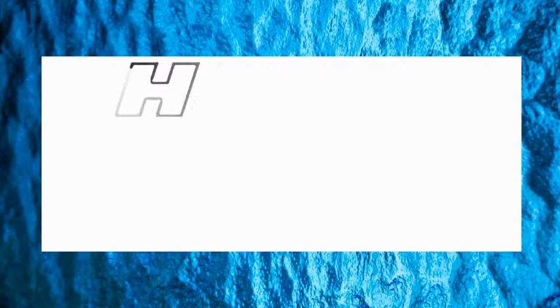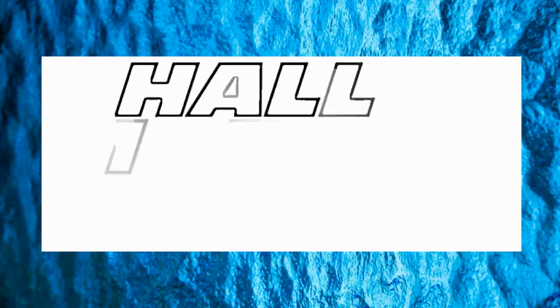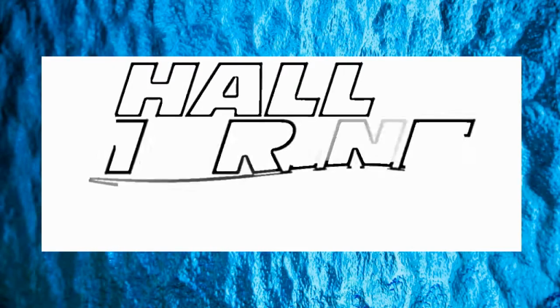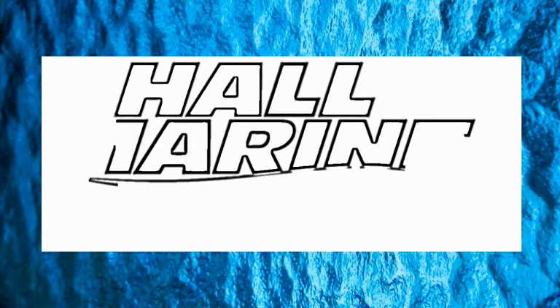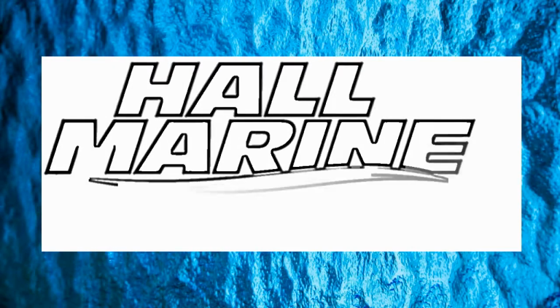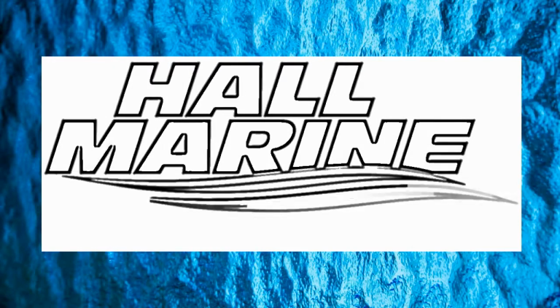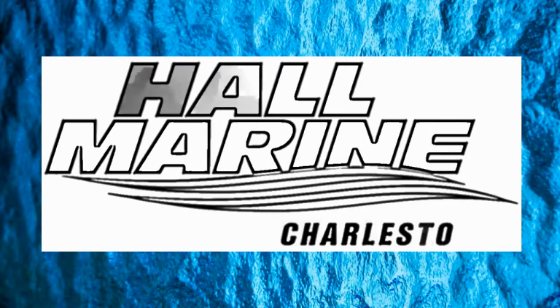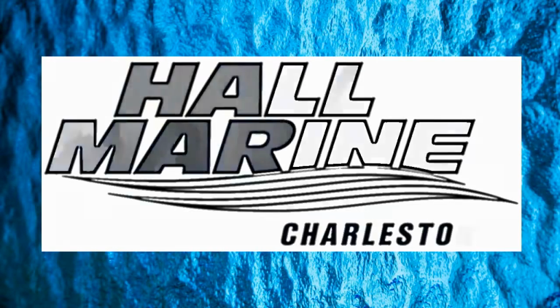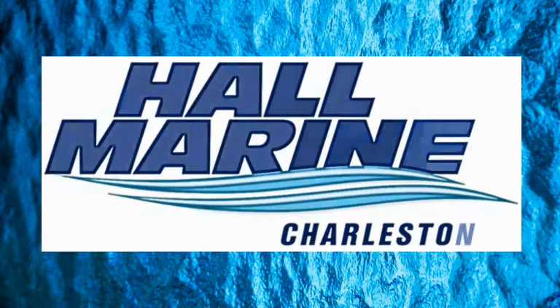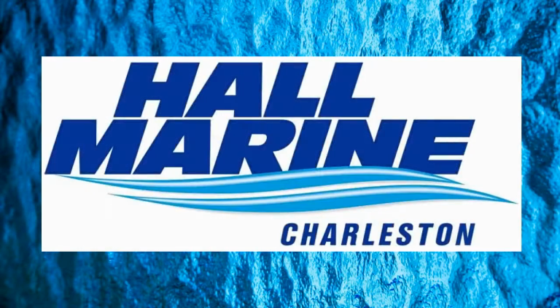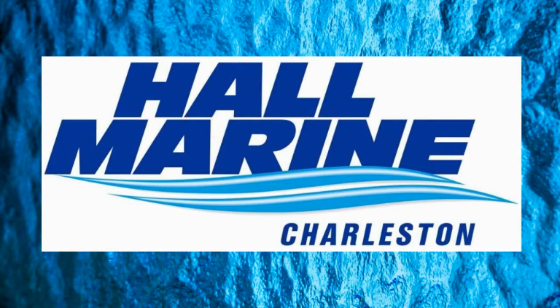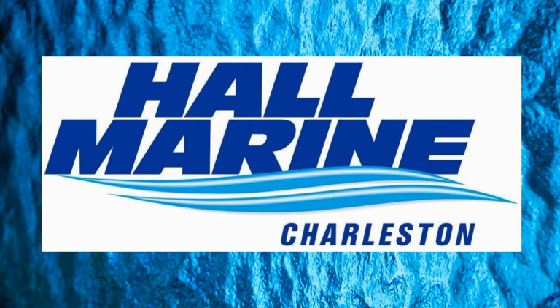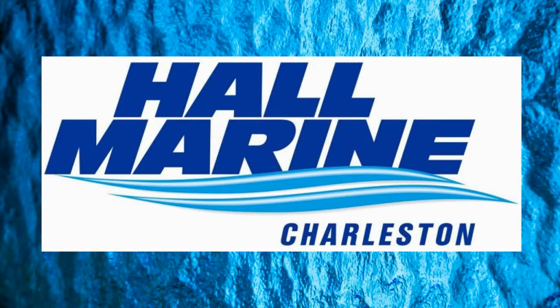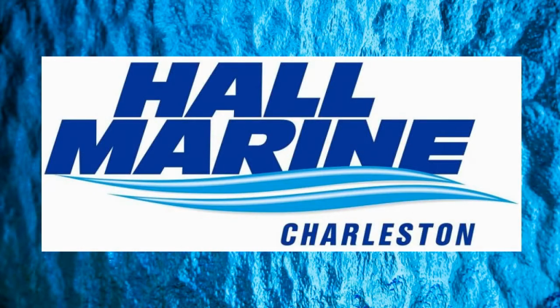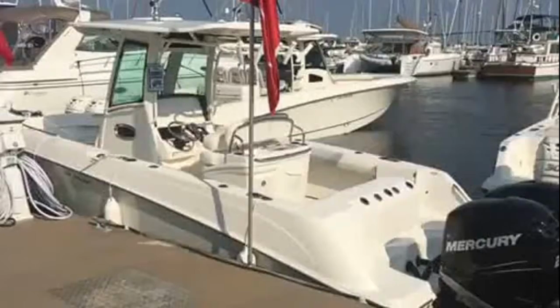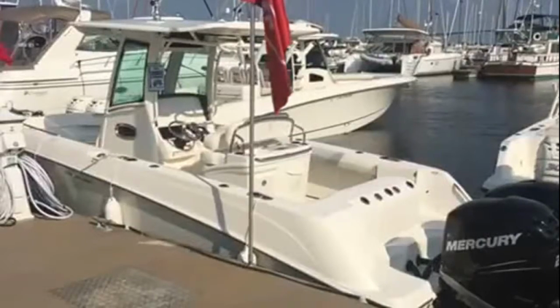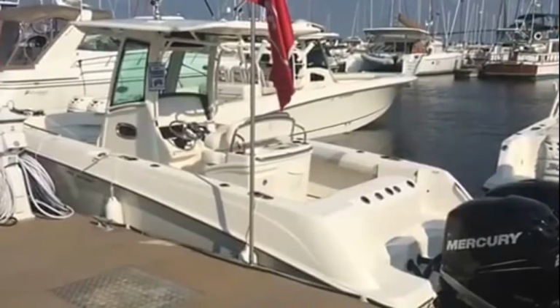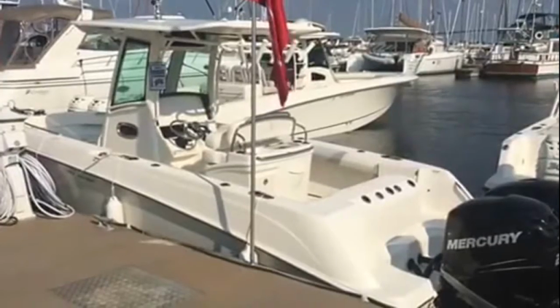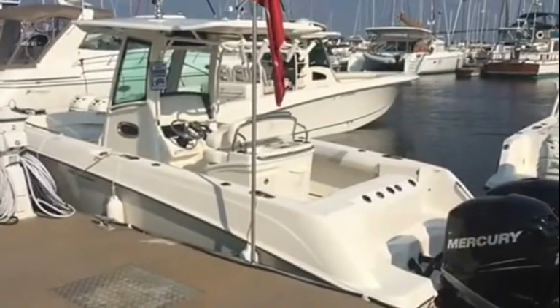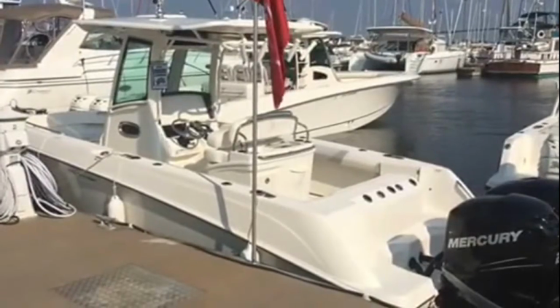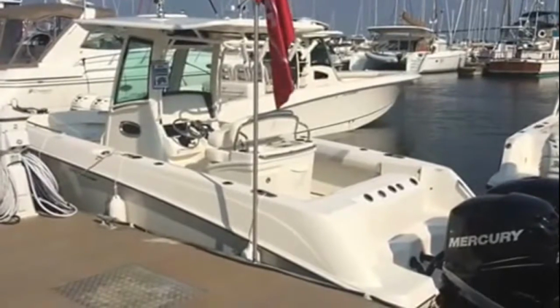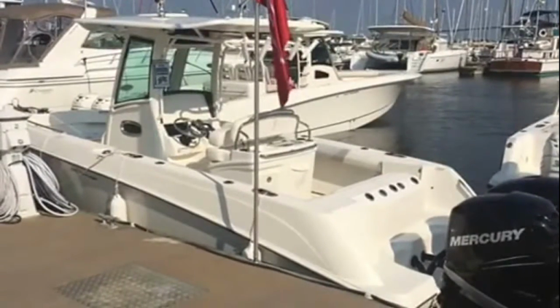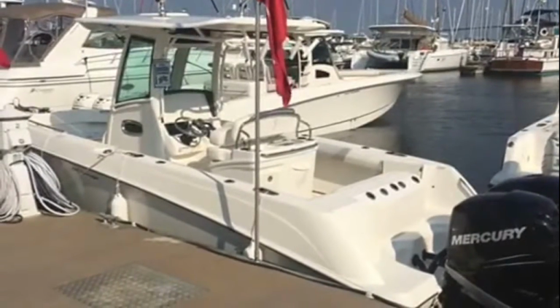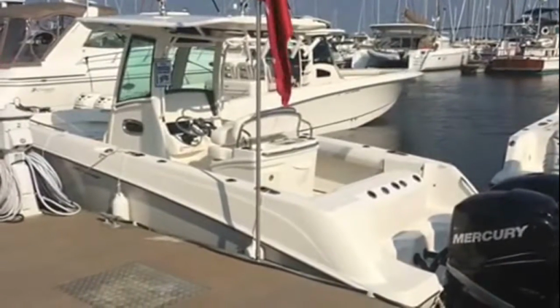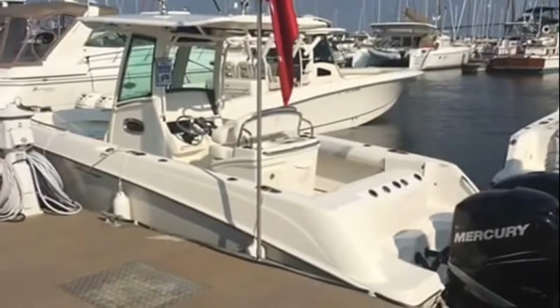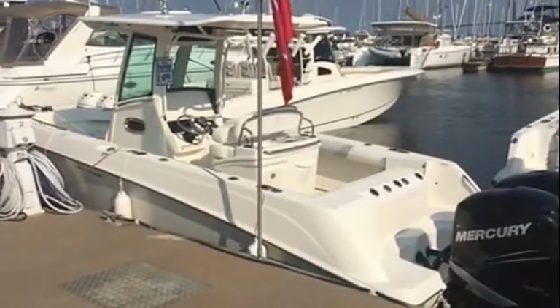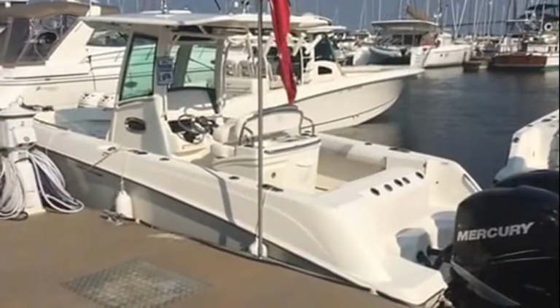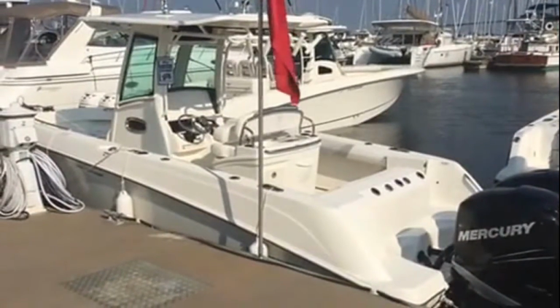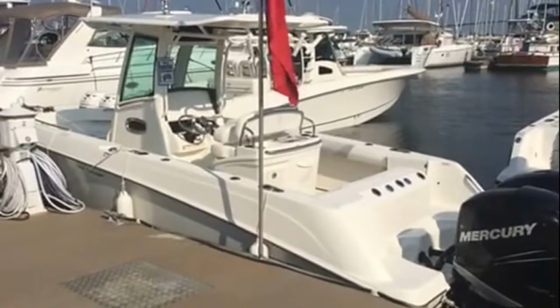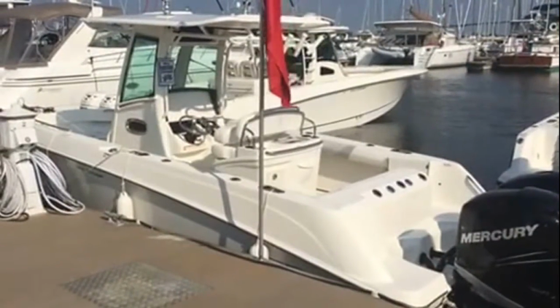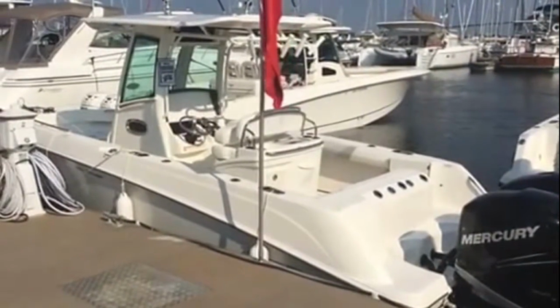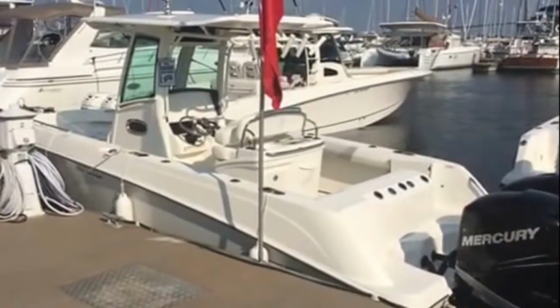Hi, thanks for stopping by to check out this video from Hall Marine, Charleston. Thanks for stopping by to check out this Boston Whaler 250 Outrage.